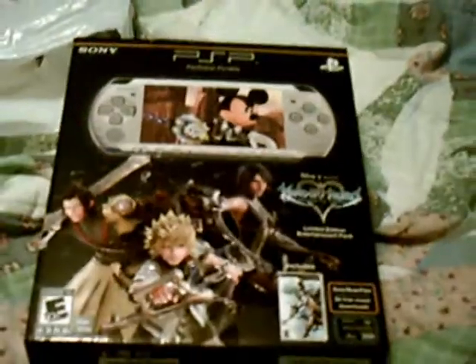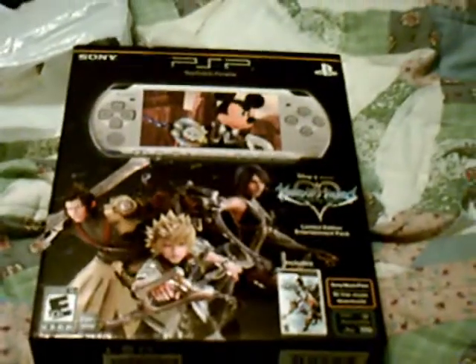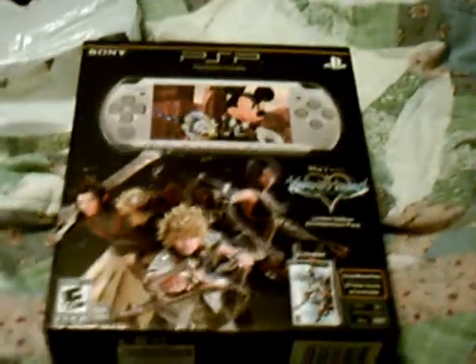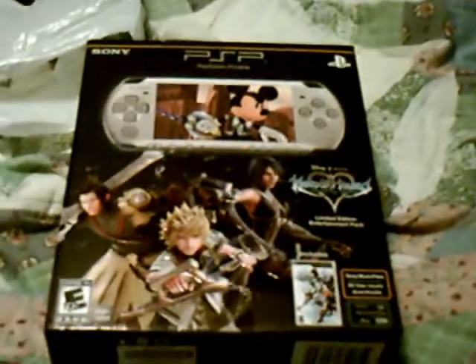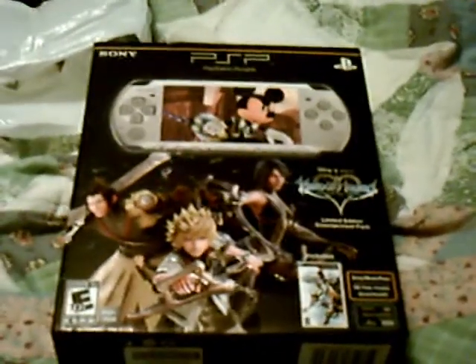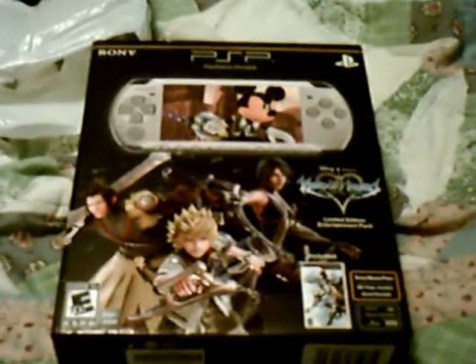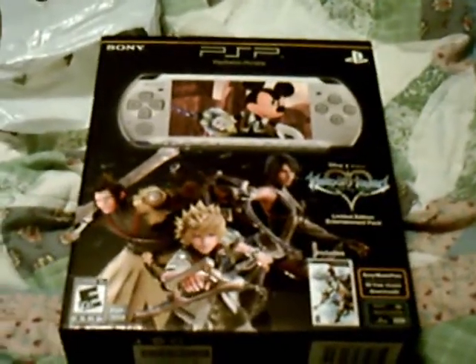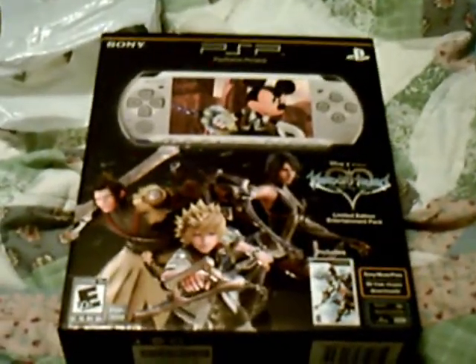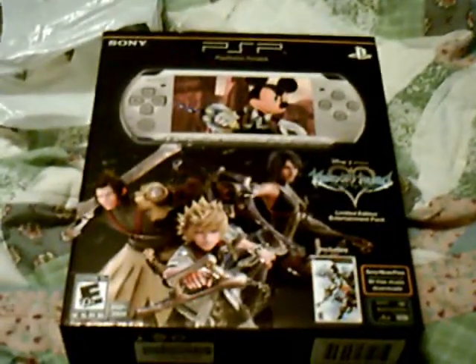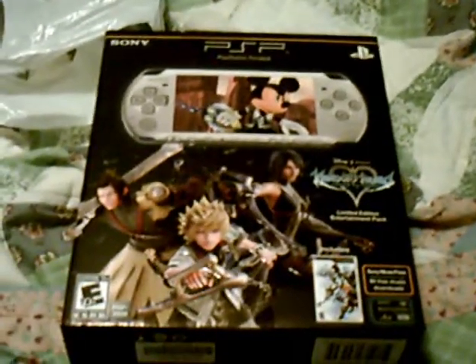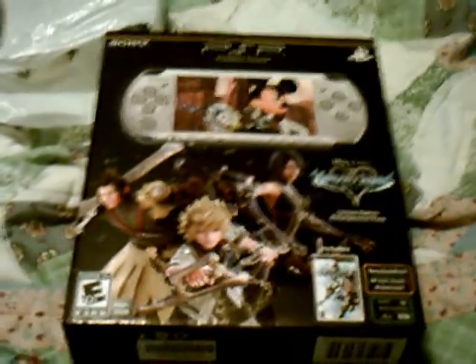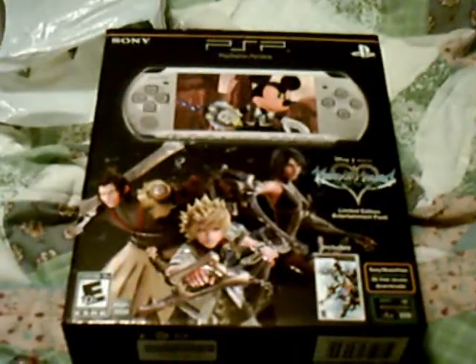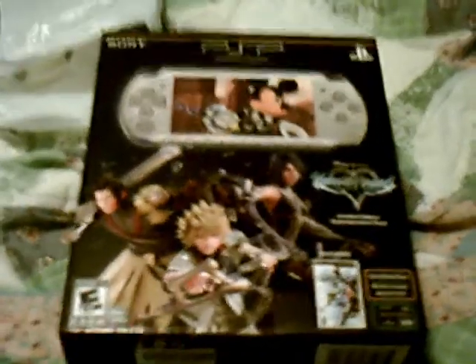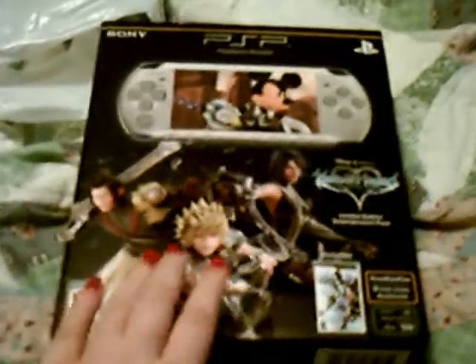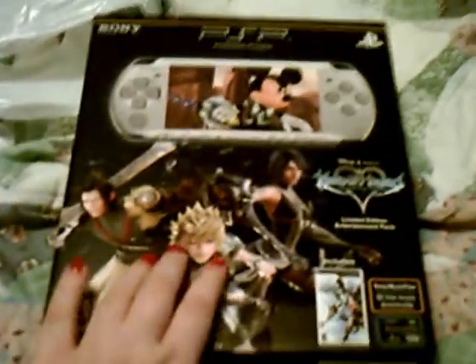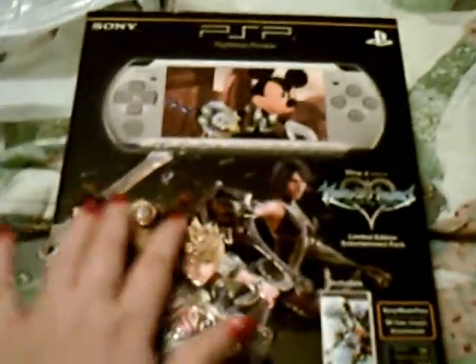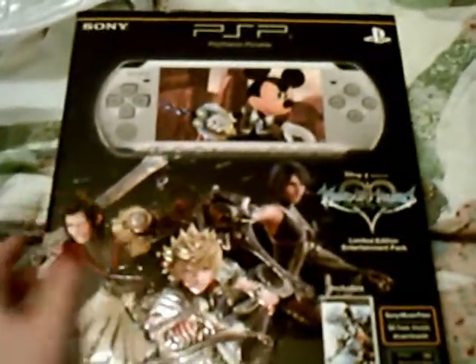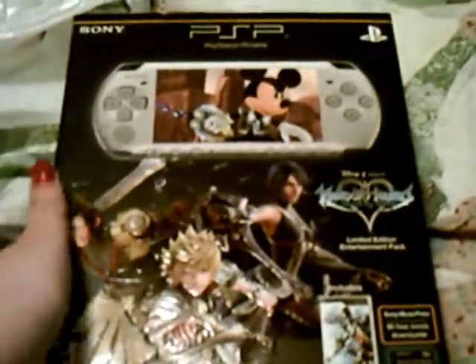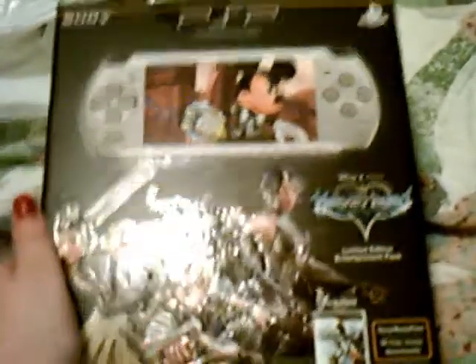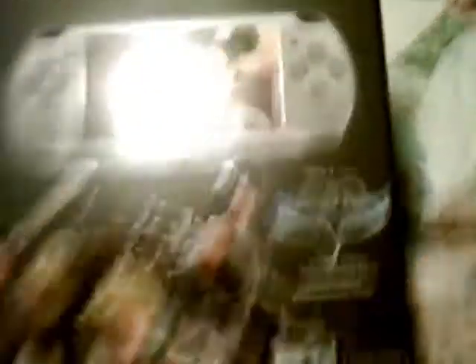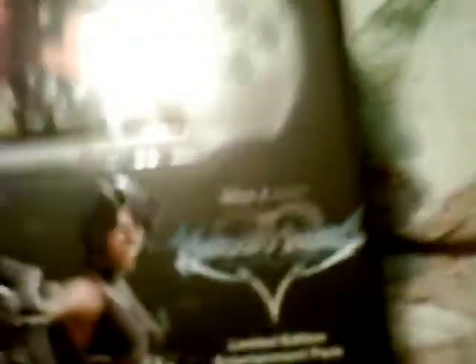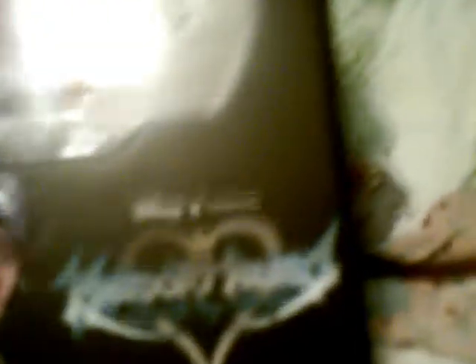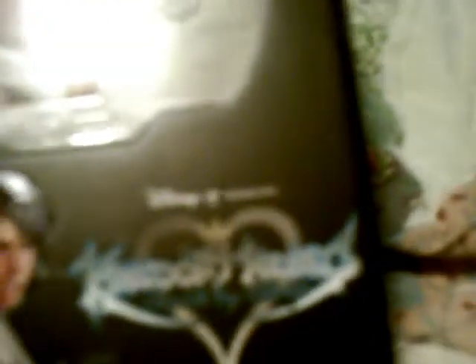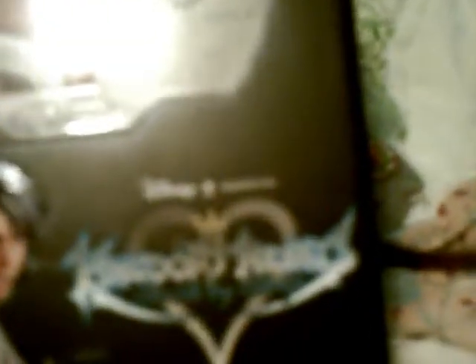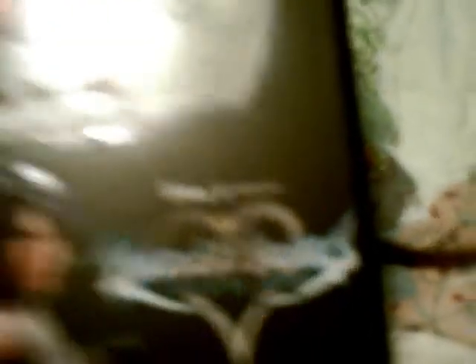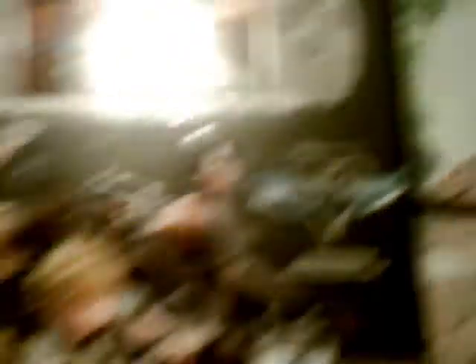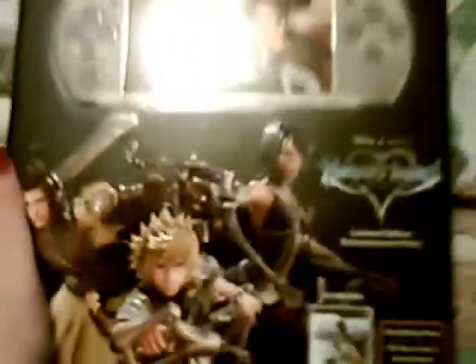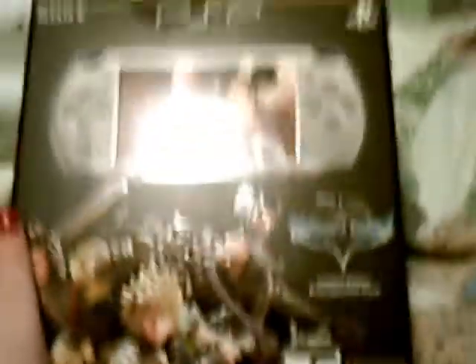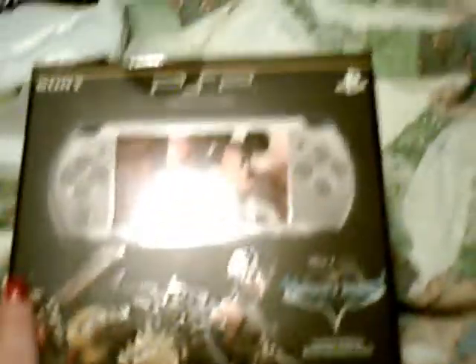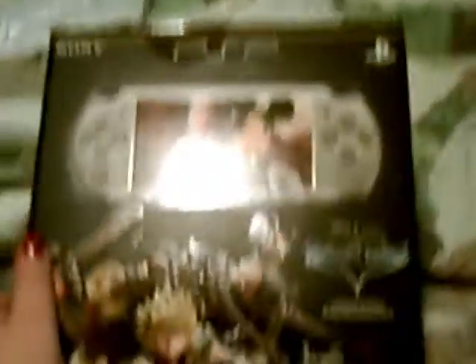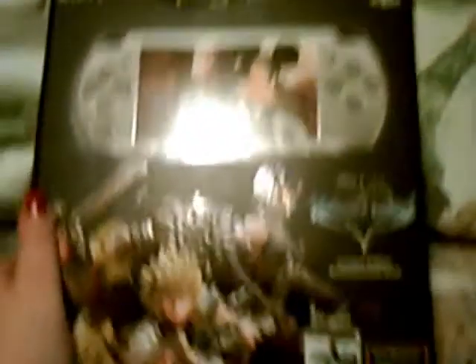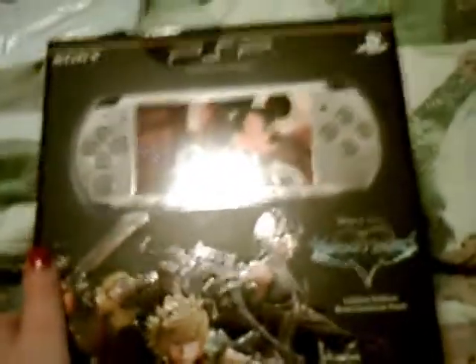Hey everyone, this is AngelDartness177, aka Angel. Lookie what I got today — Birth by Sleep! And I got the bundle pack!